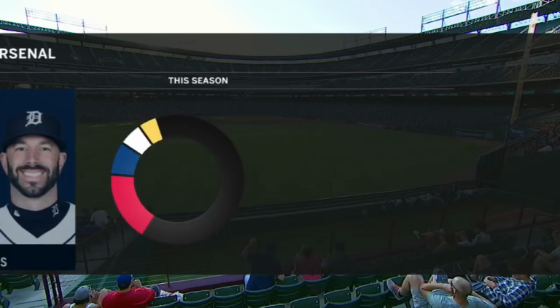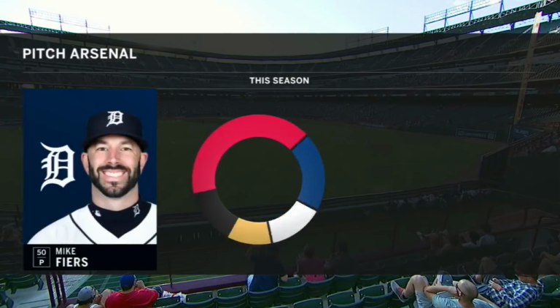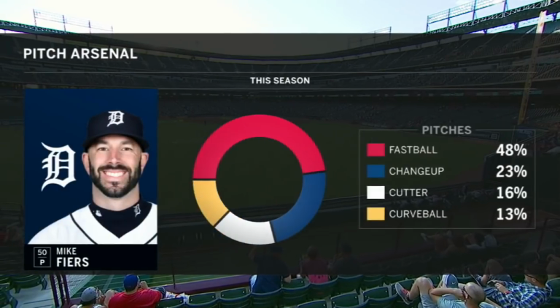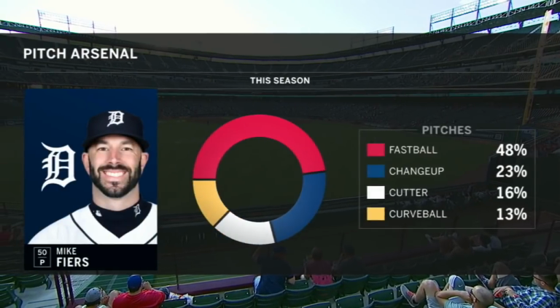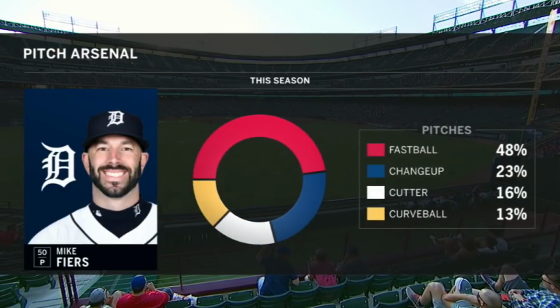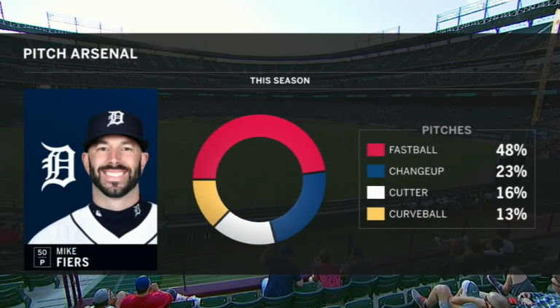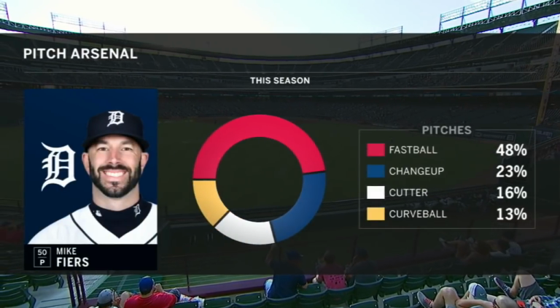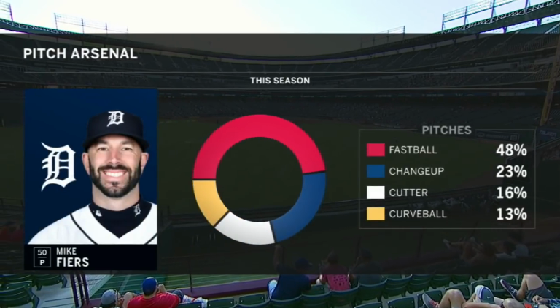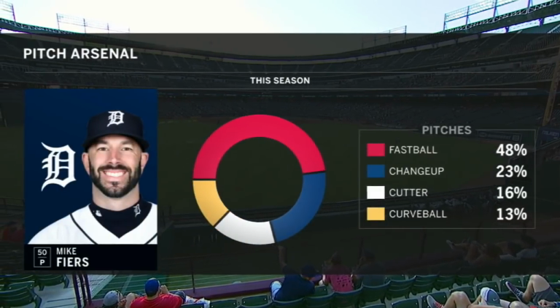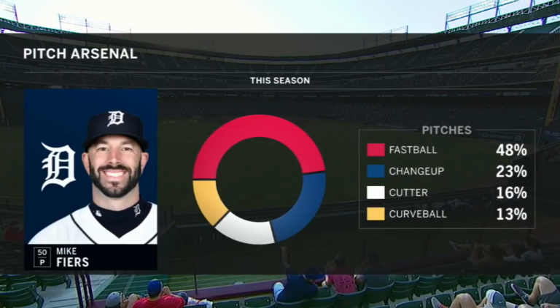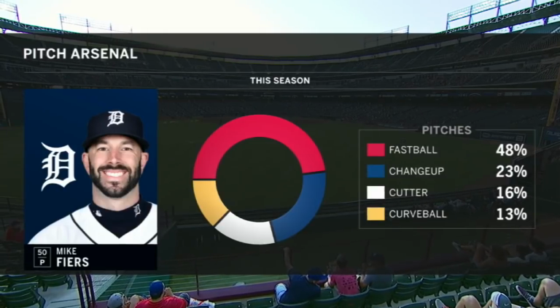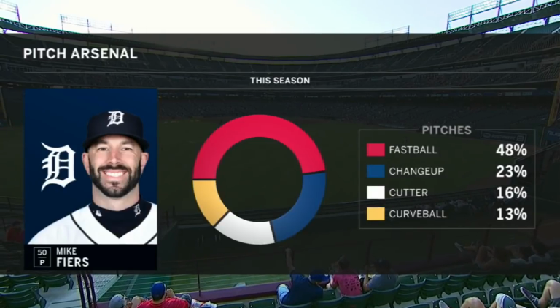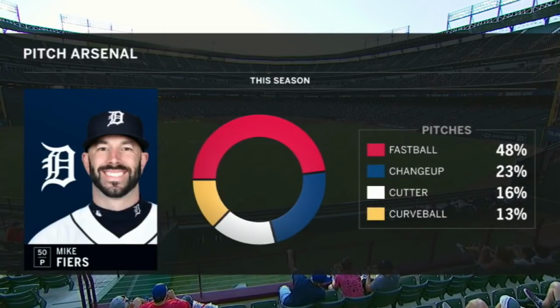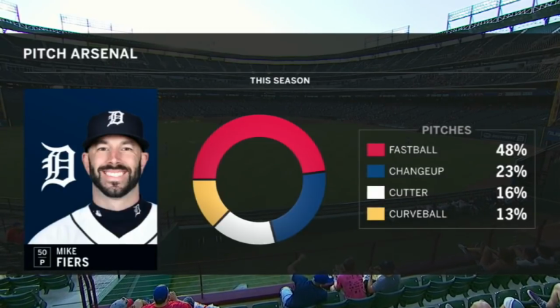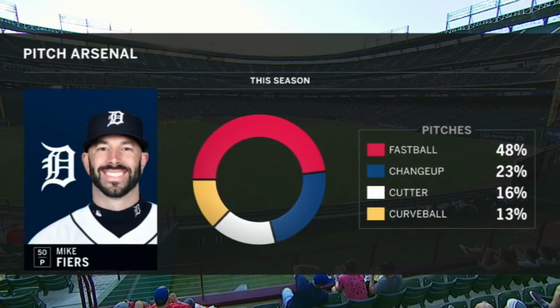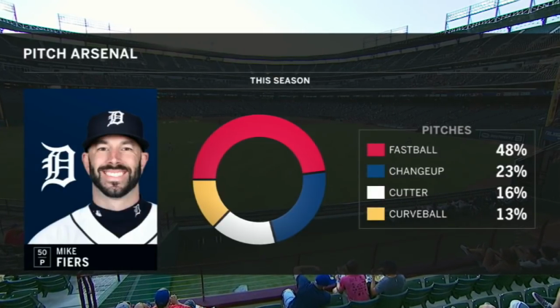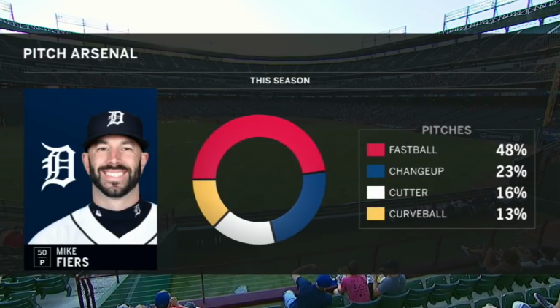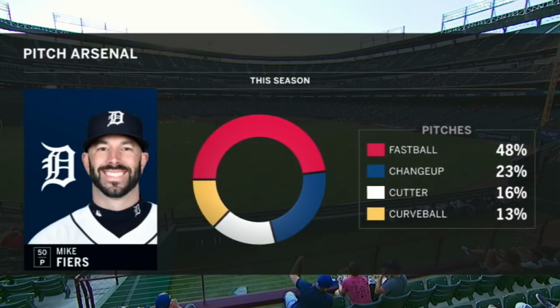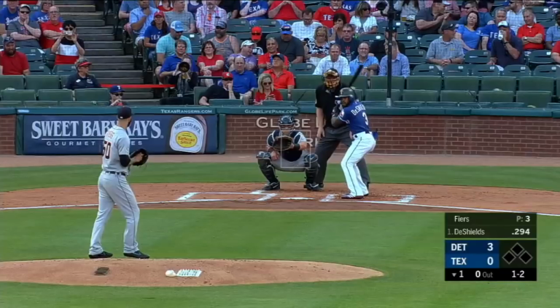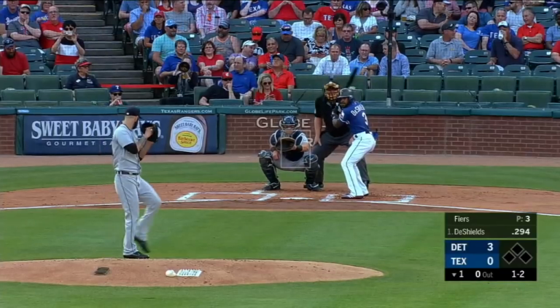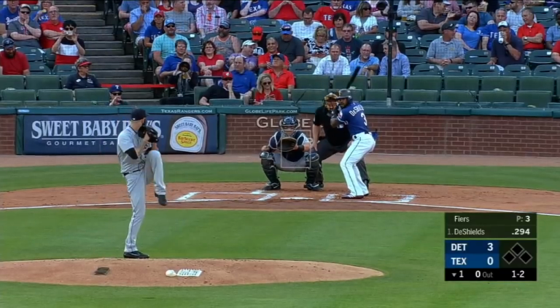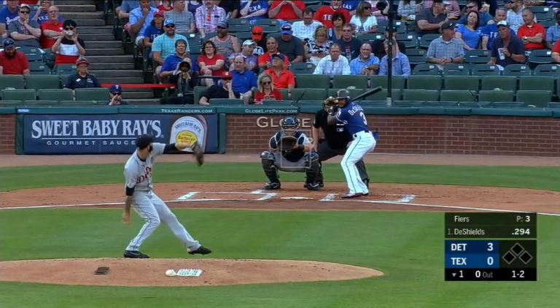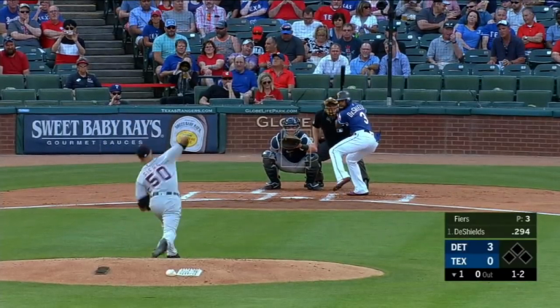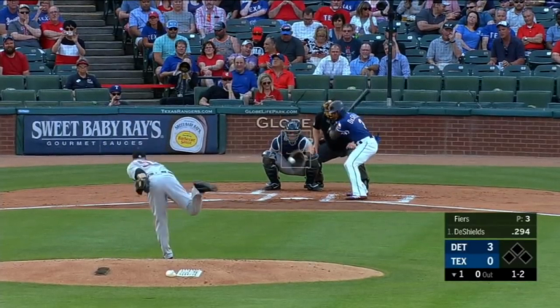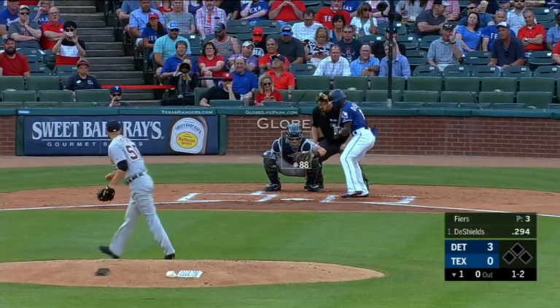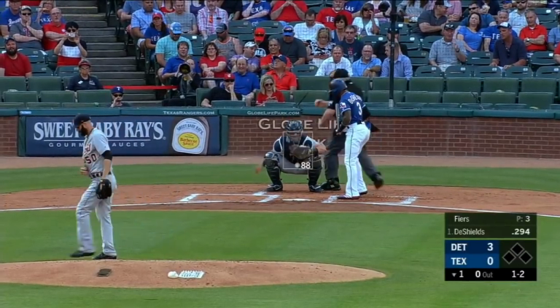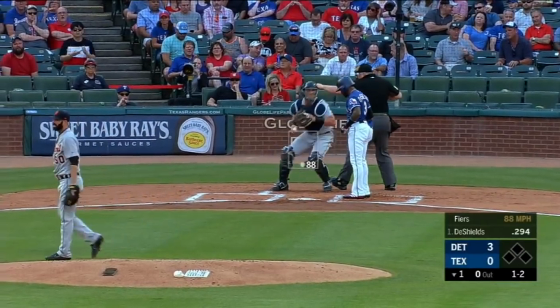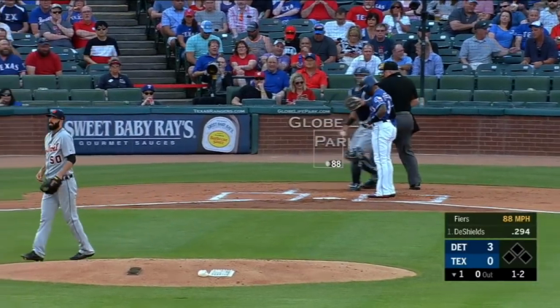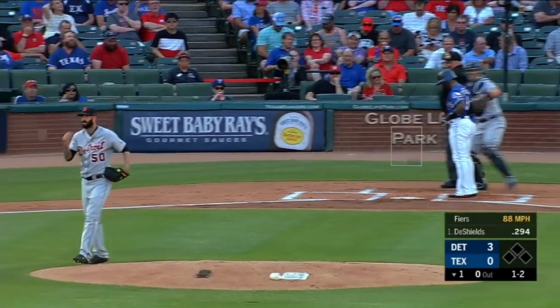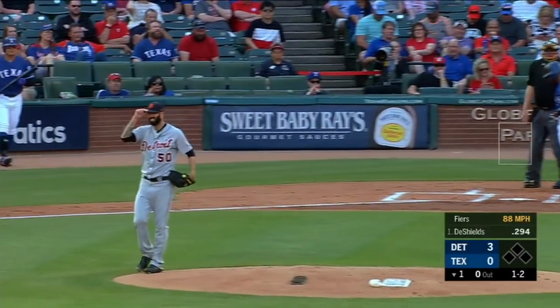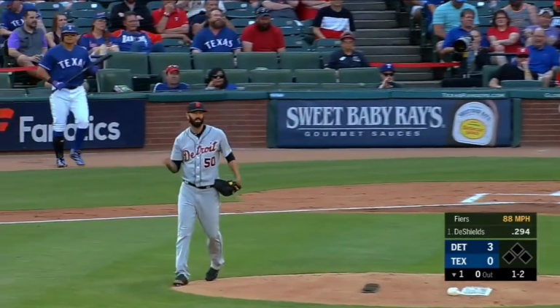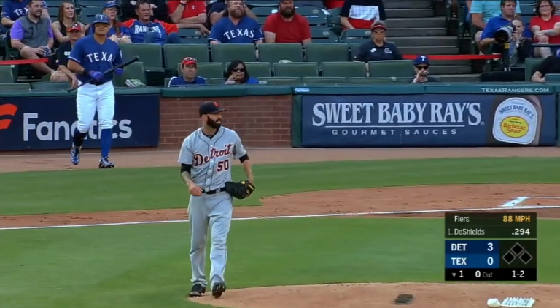Take a look at the pitch arsenal from Mike Fiers. Fastball about half the time, has a good changeup, throws a cutter and a curveball. One-two pitch — and strike three called. So Shields down looking.